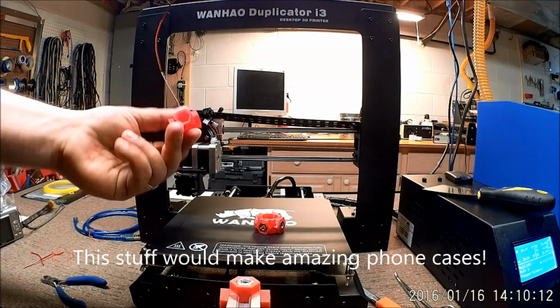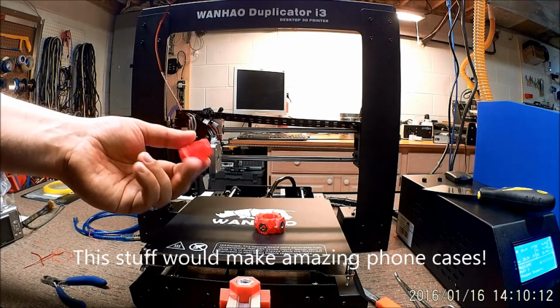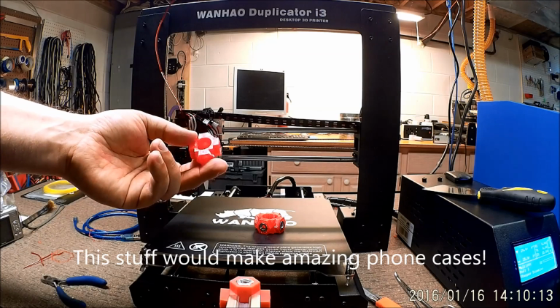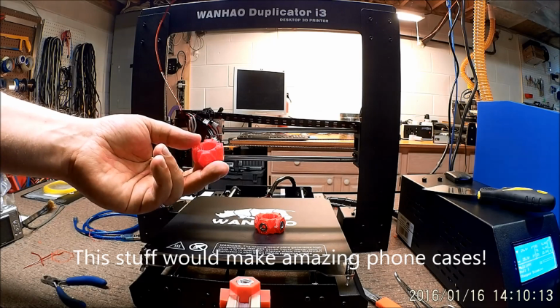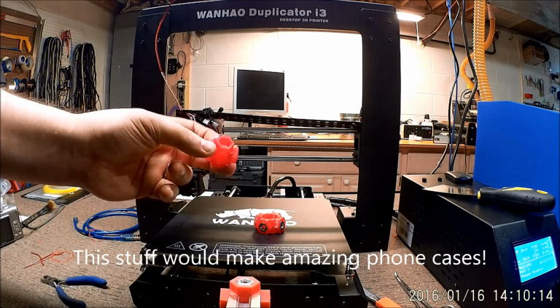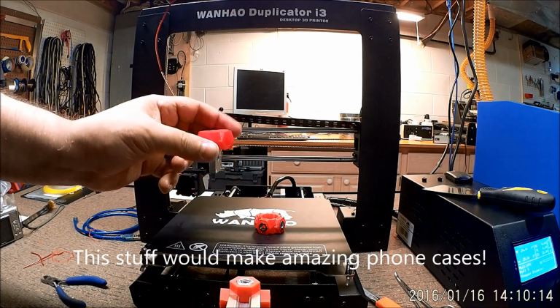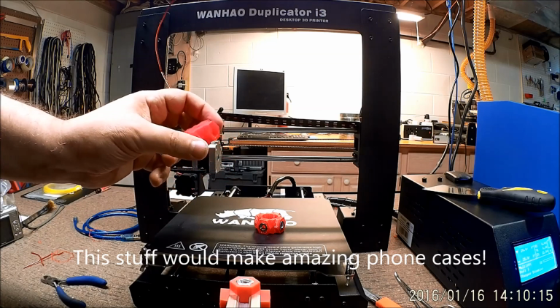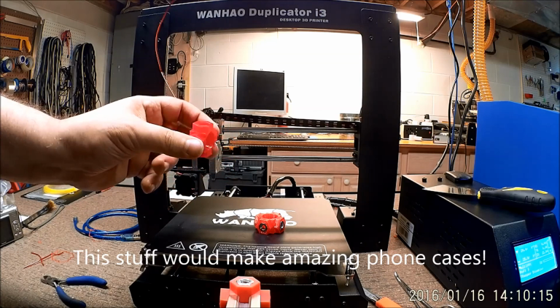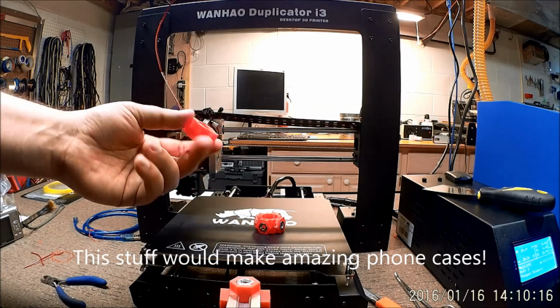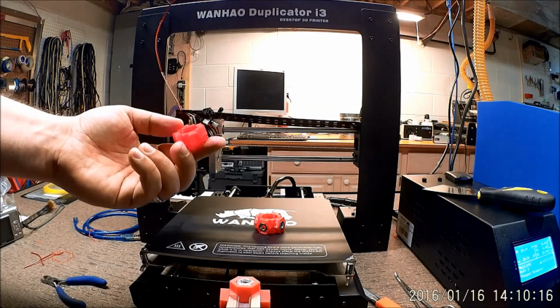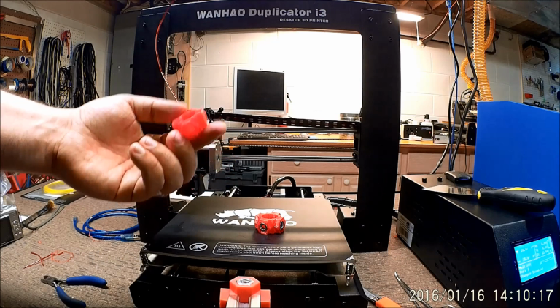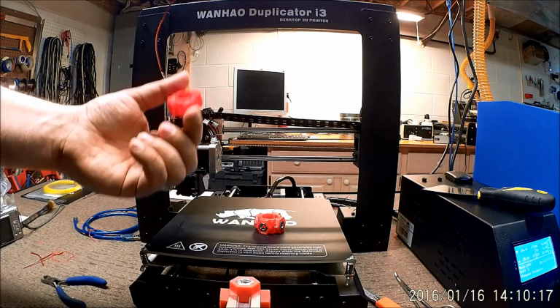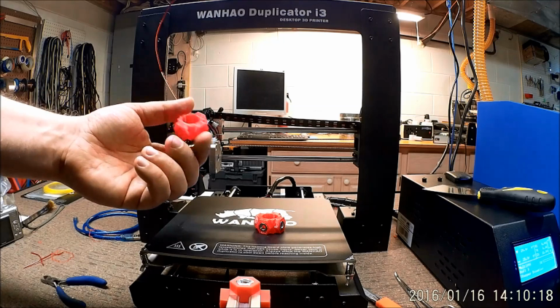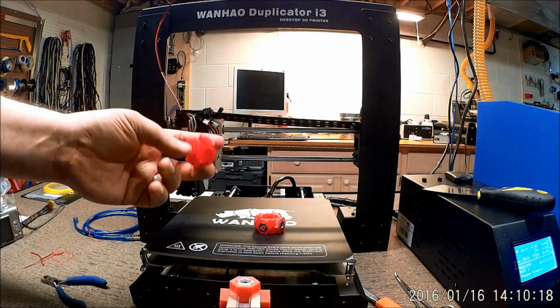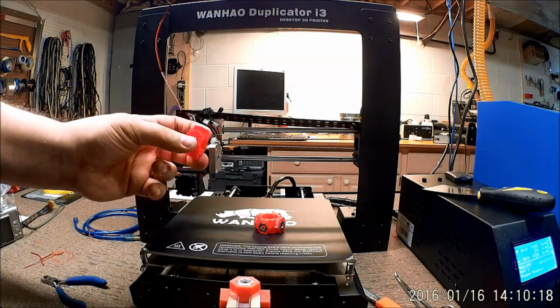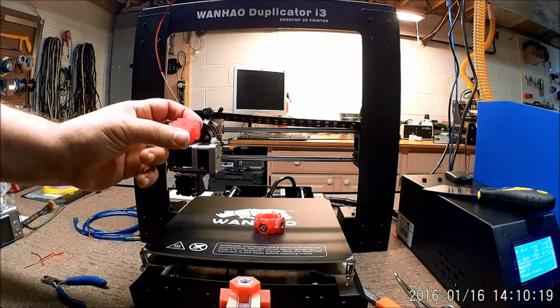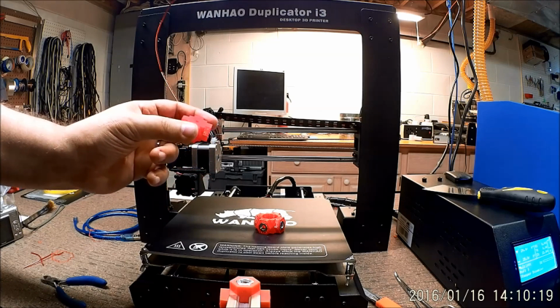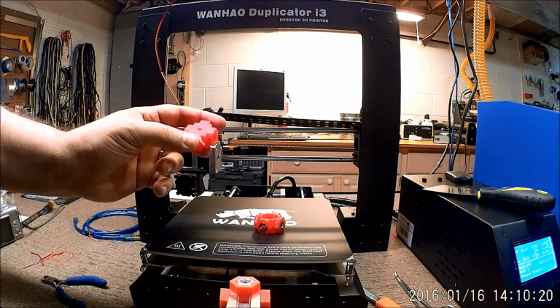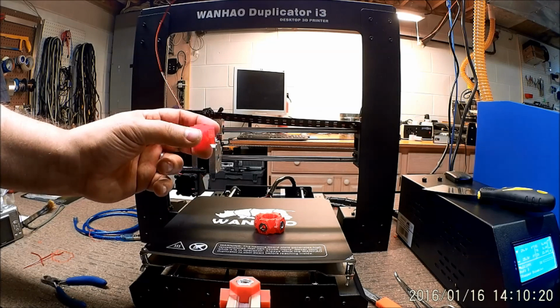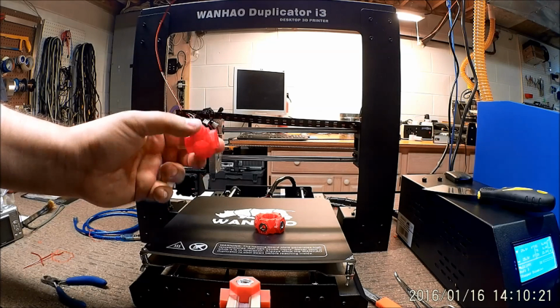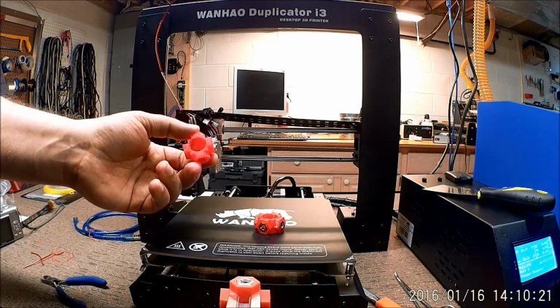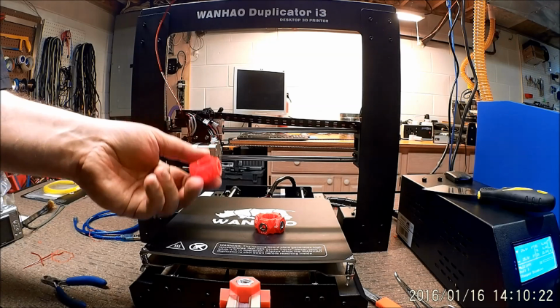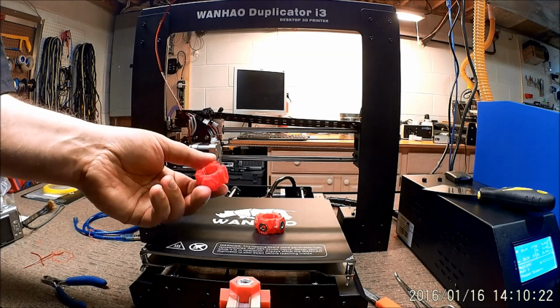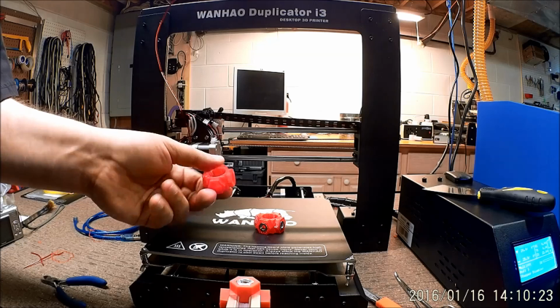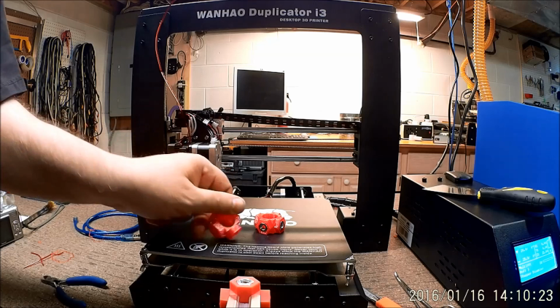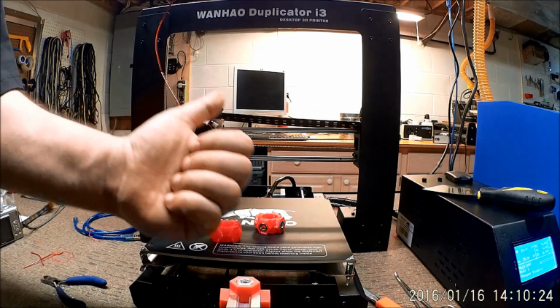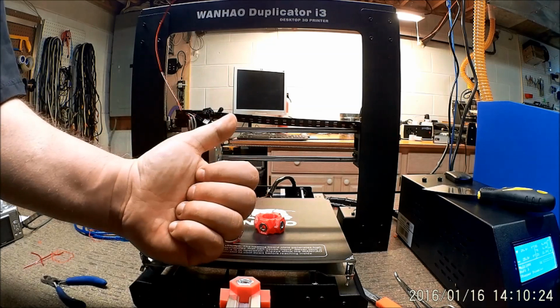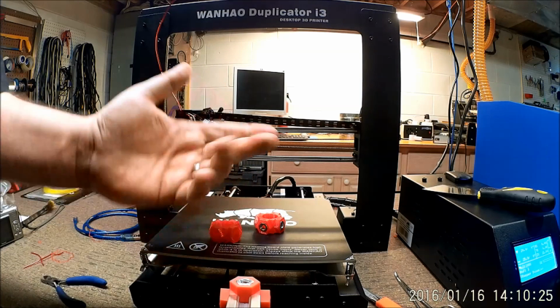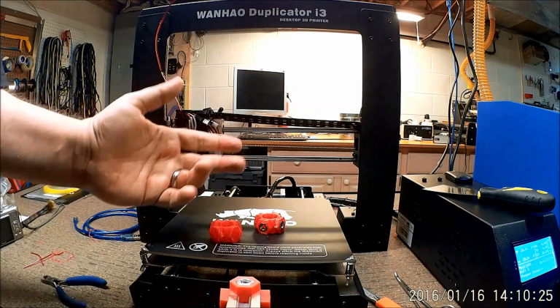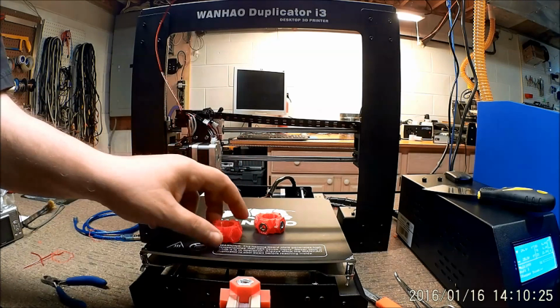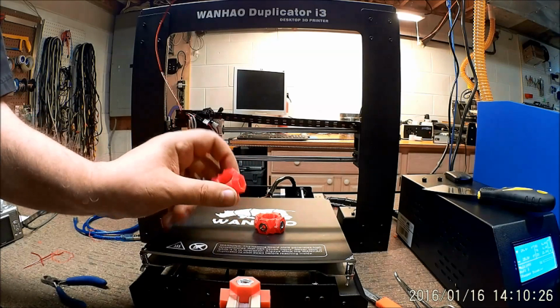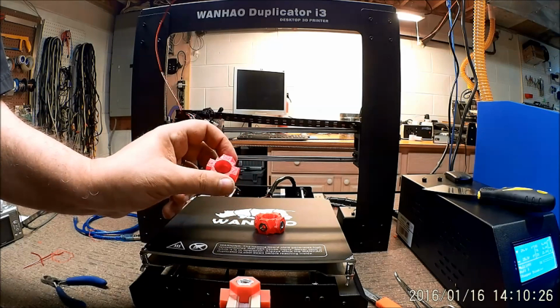Hopefully this helped to share what it's like working with some more exotic filaments. I'll probably do a couple more and plan on printing several more things. If this video helped you out, please give it a thumbs up and subscribe — there will be more coming.